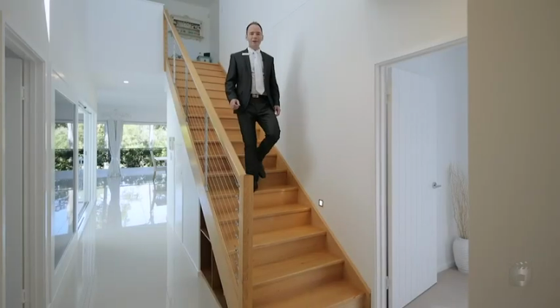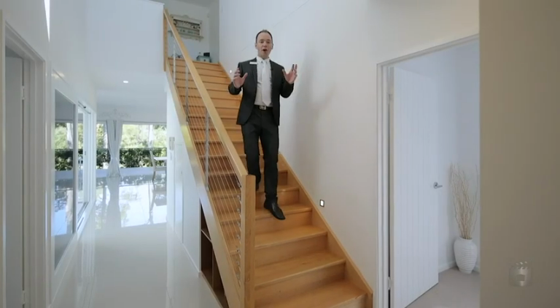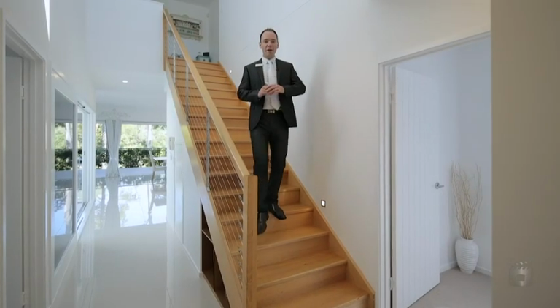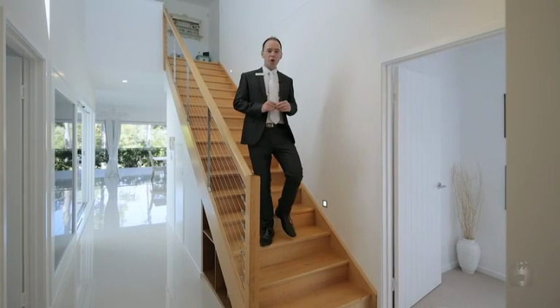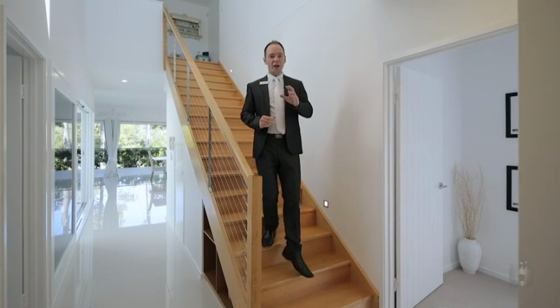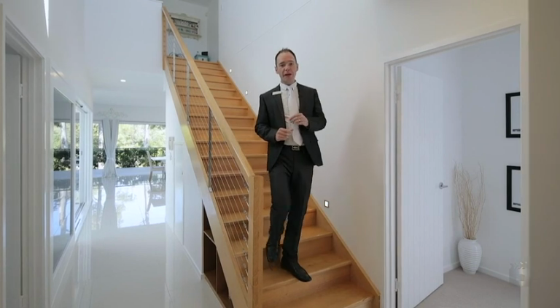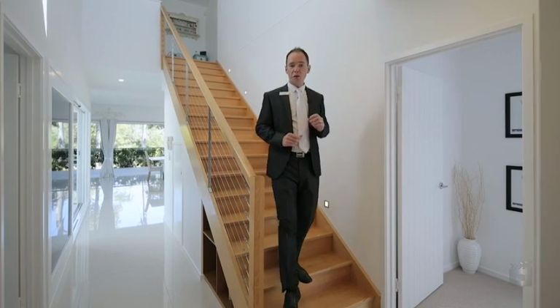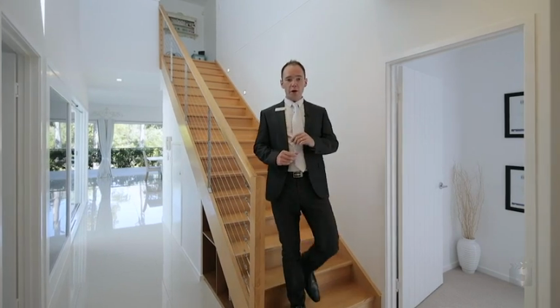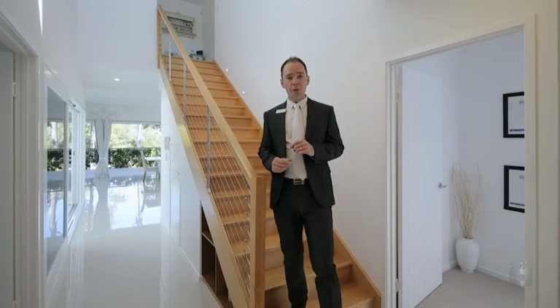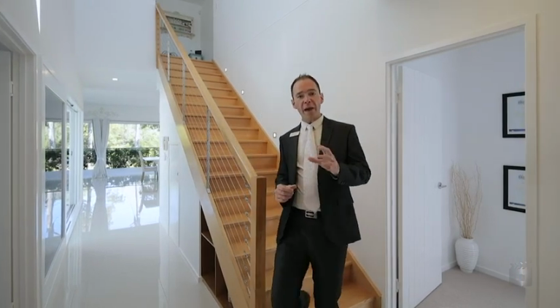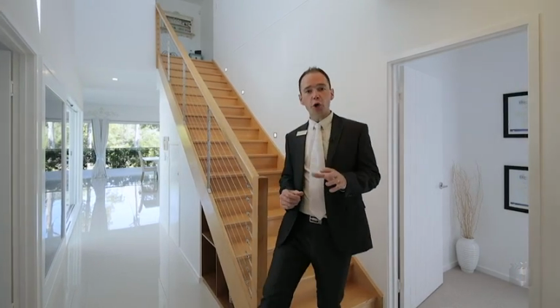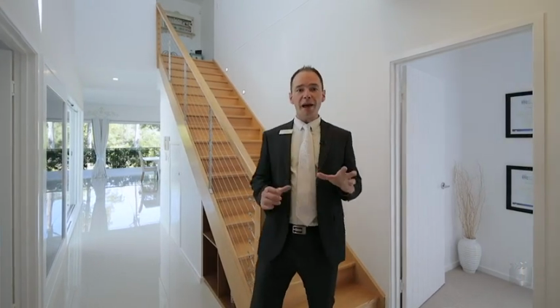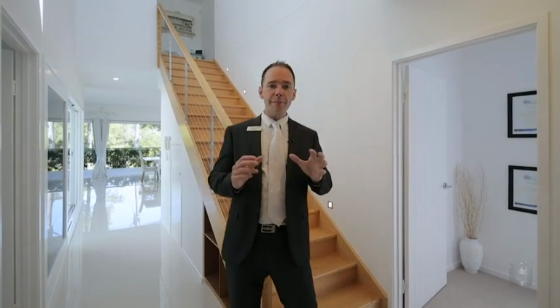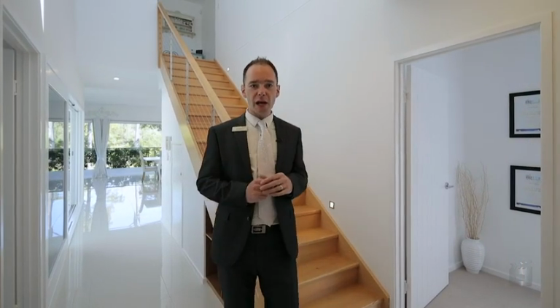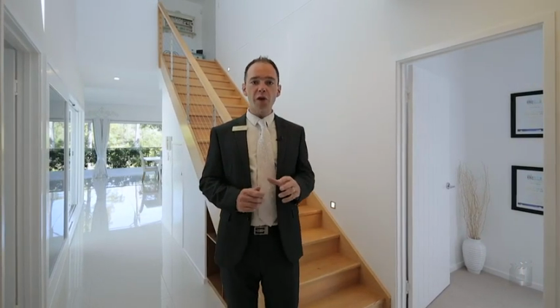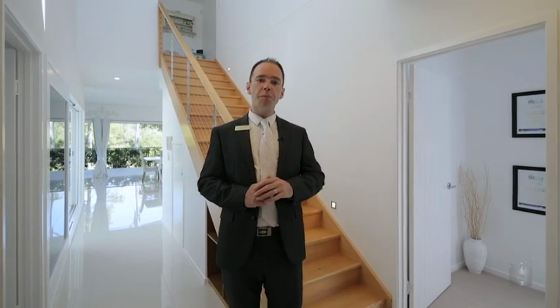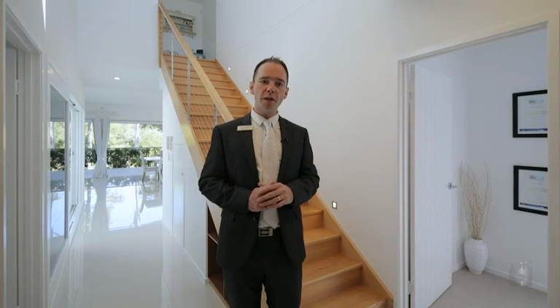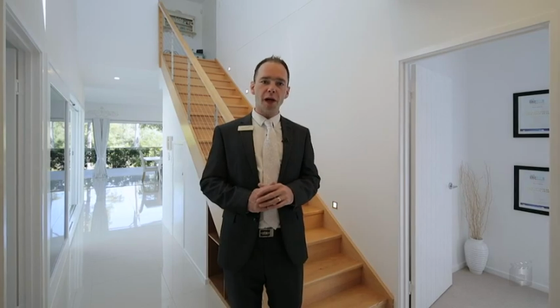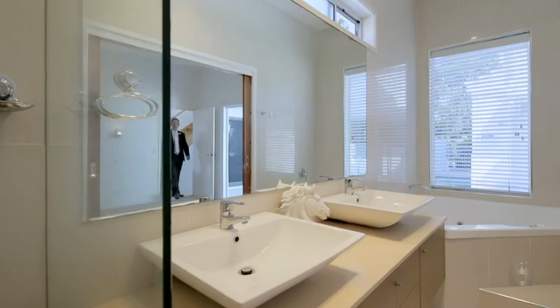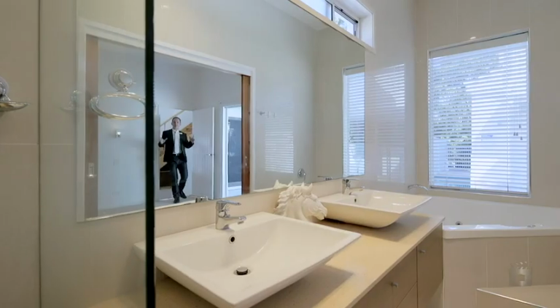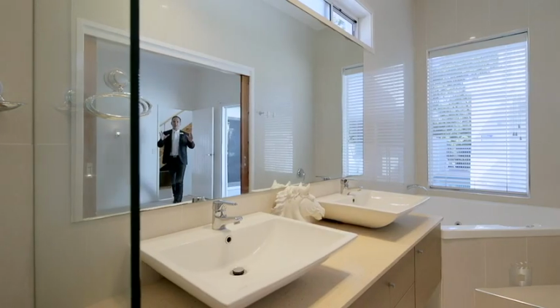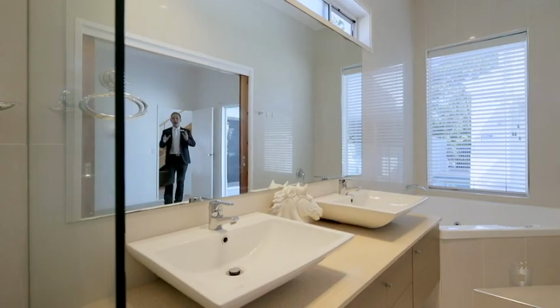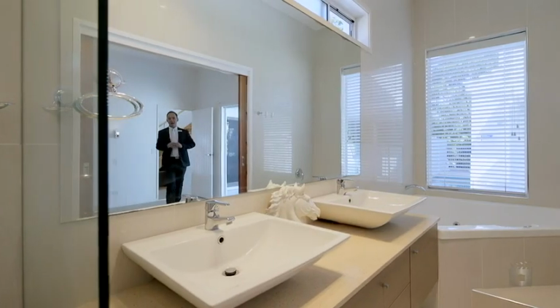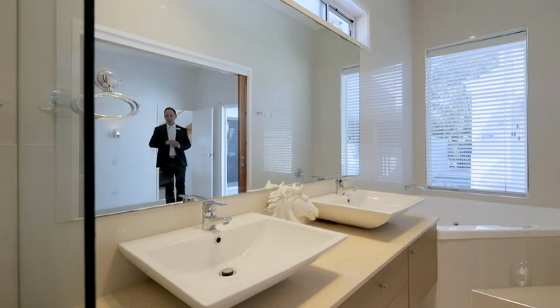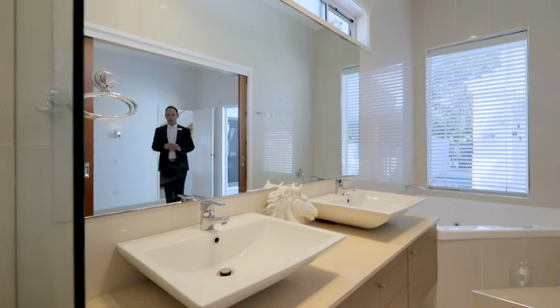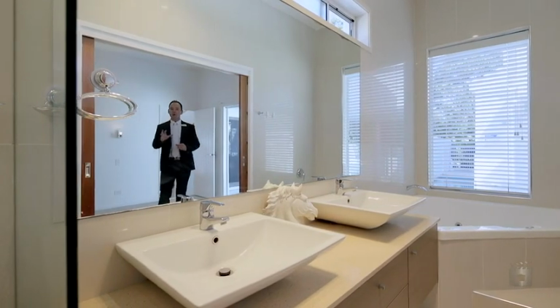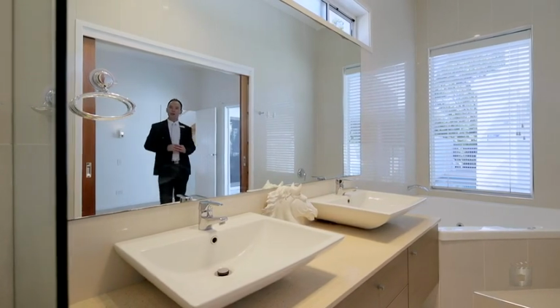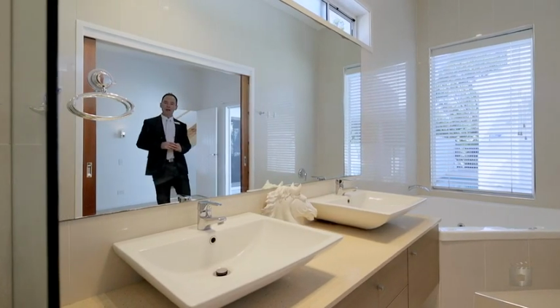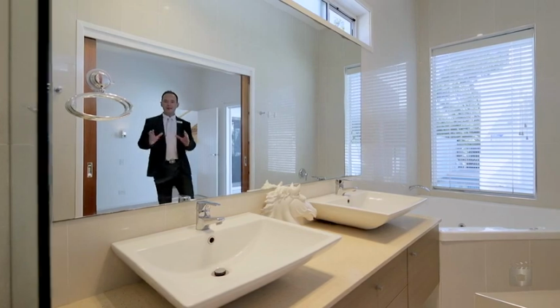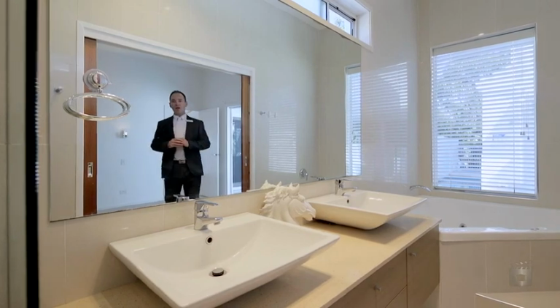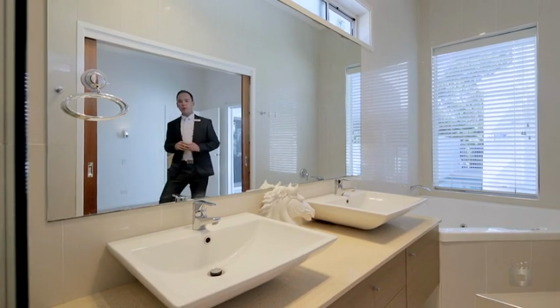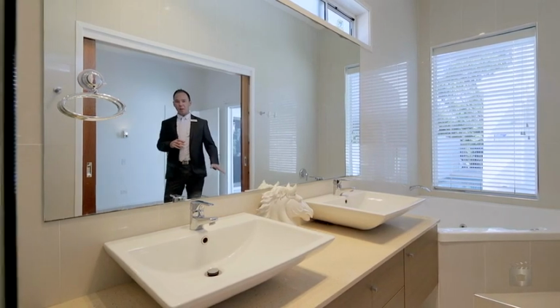On the ground floor you find another bedroom with walk-in robe, powder room and a separate study with its own private courtyard. Then the amazing main bedroom with walk-in robe and stunning ensuite with spa.